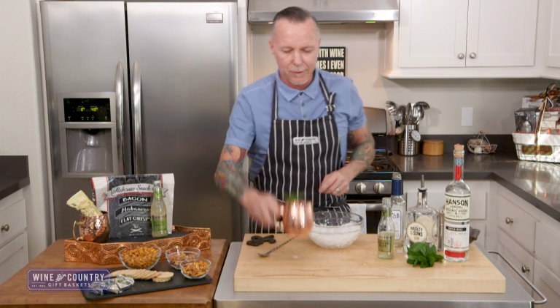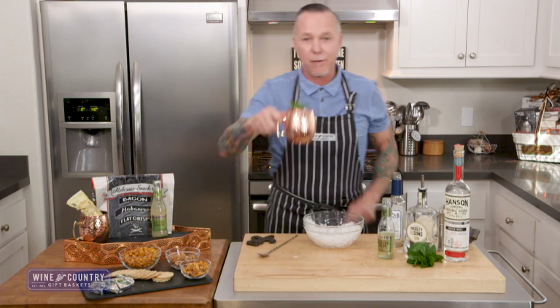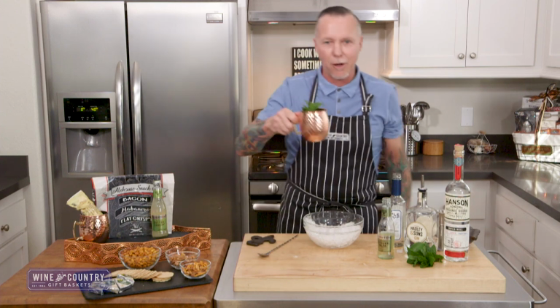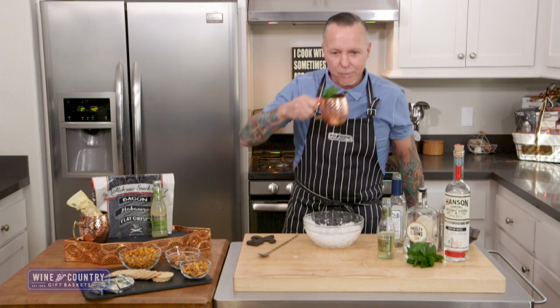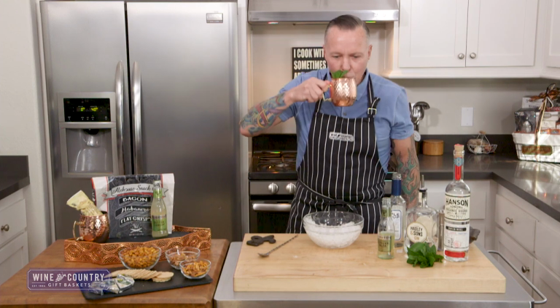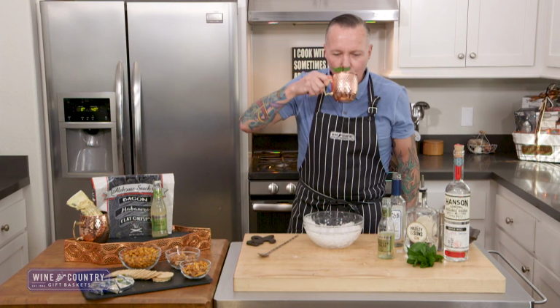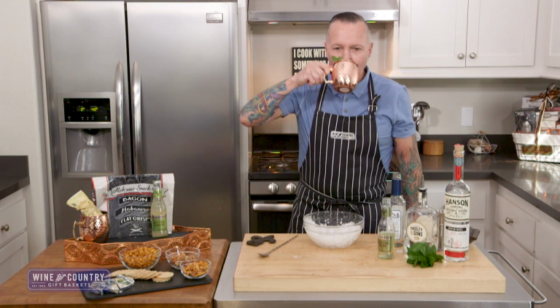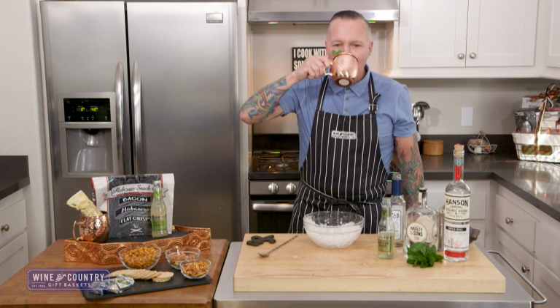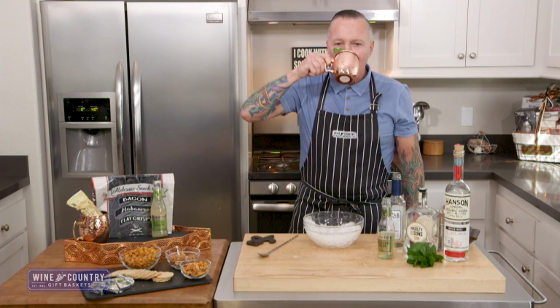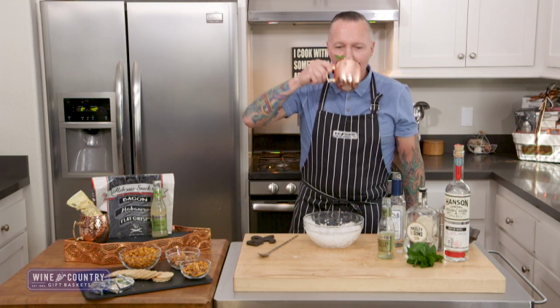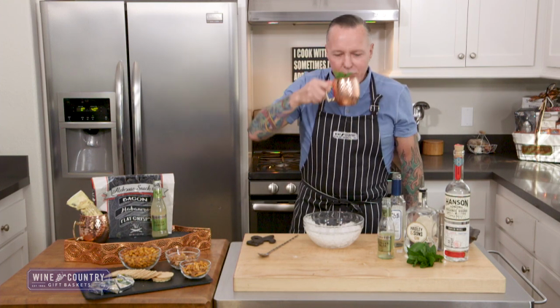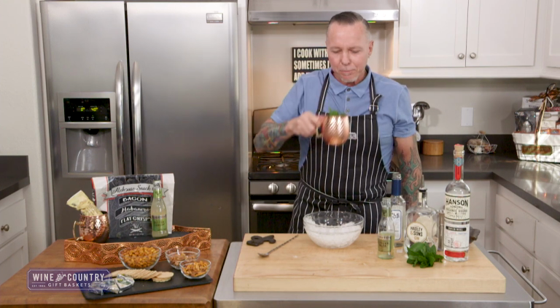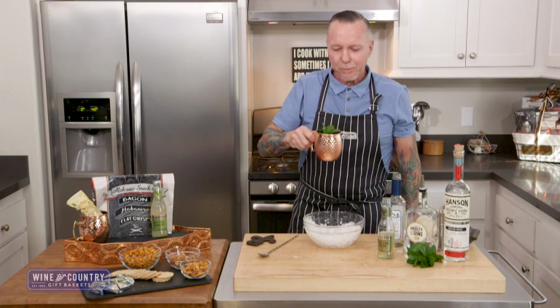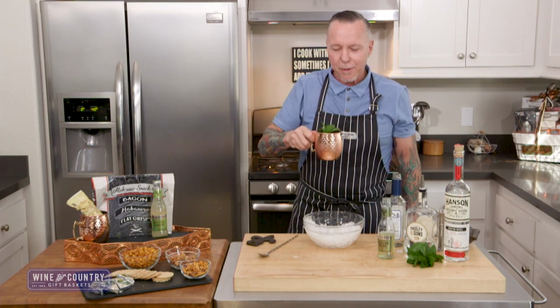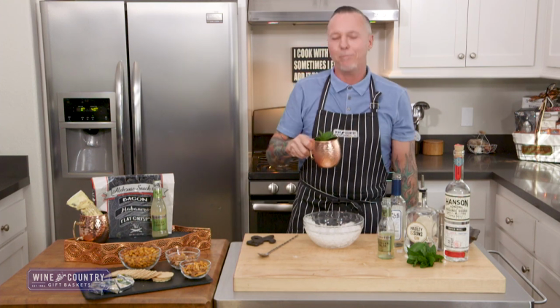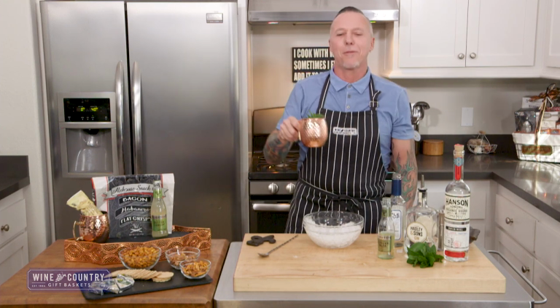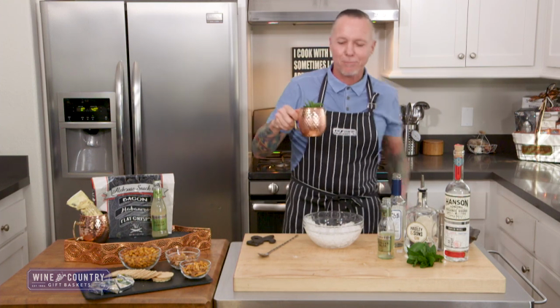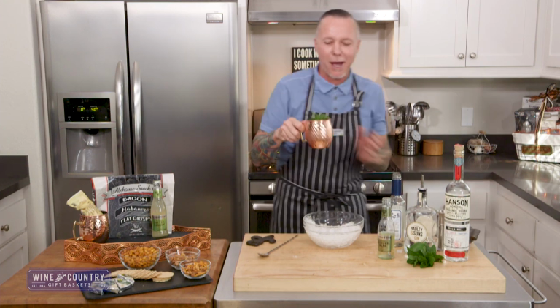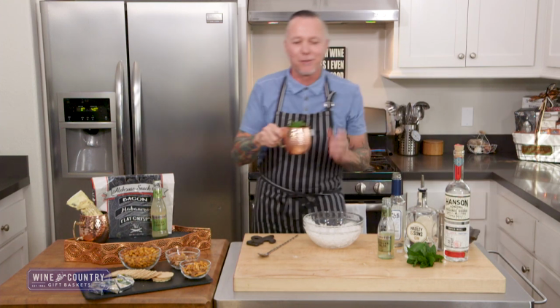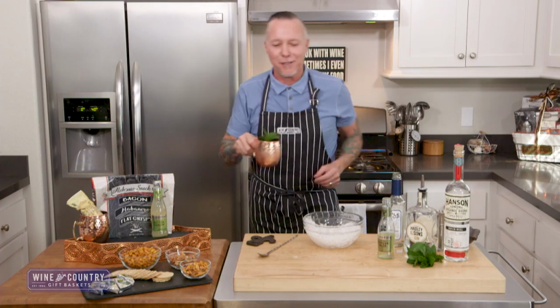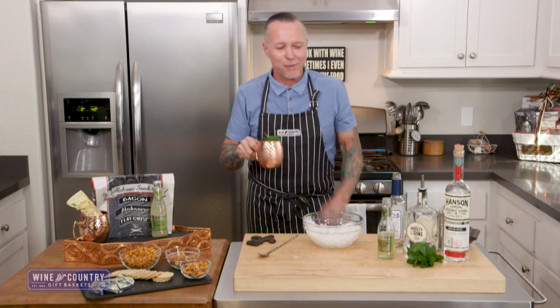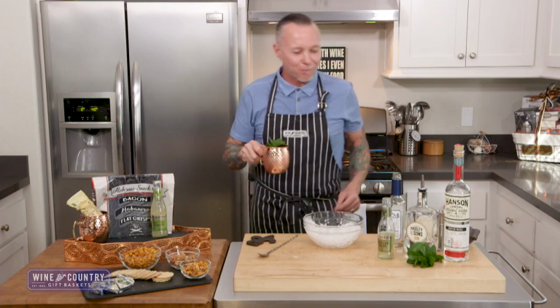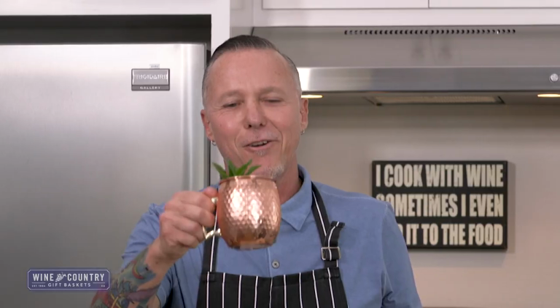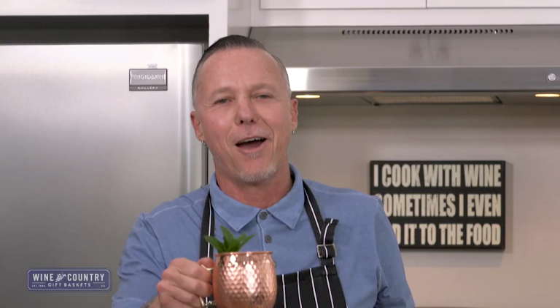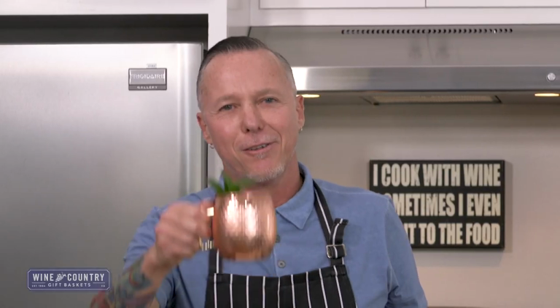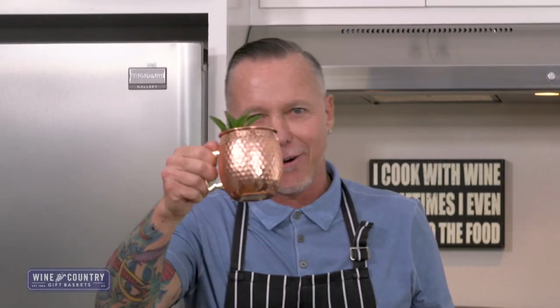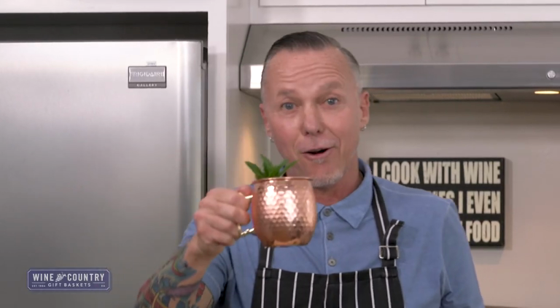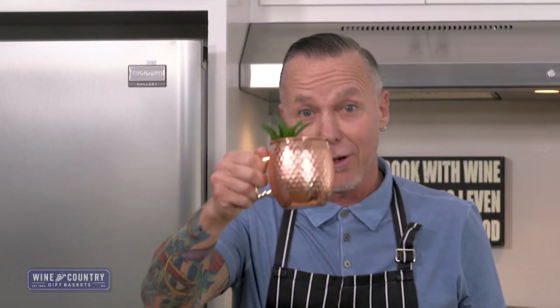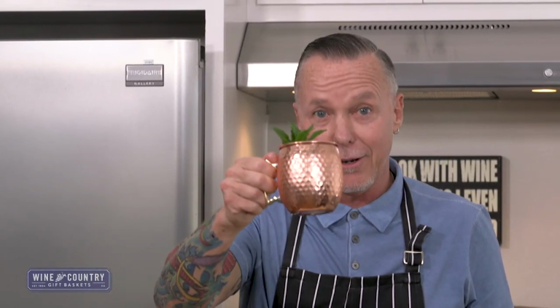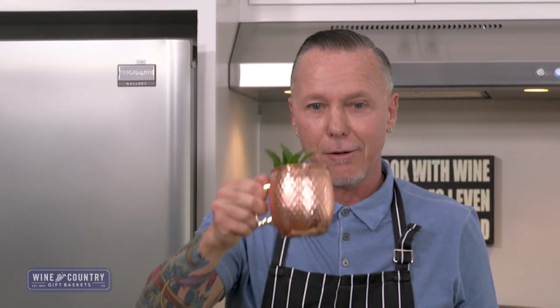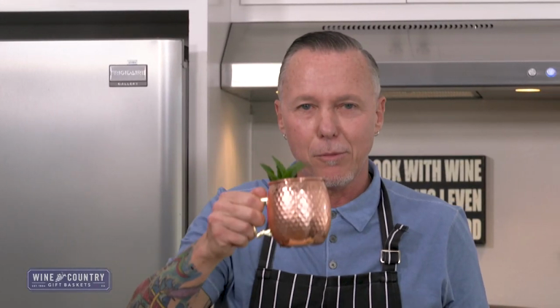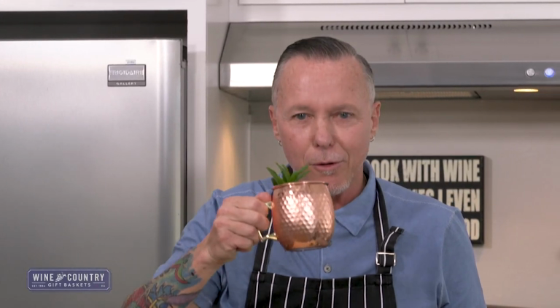Let's give it a go. Absolutely delicious. And there you have it — our London Mule.